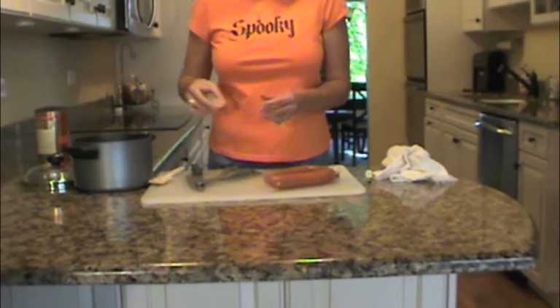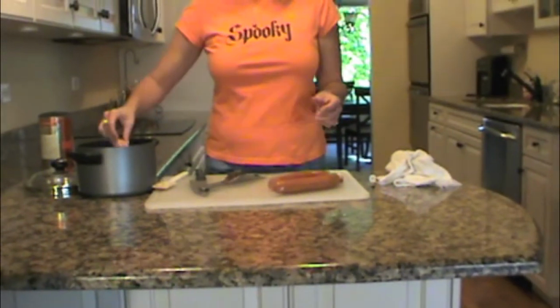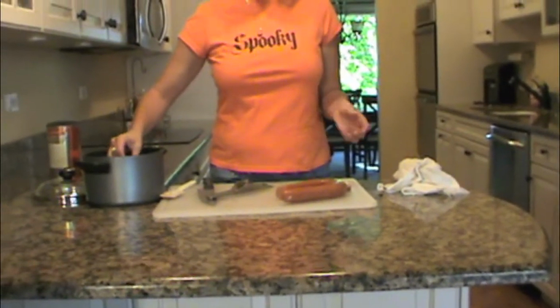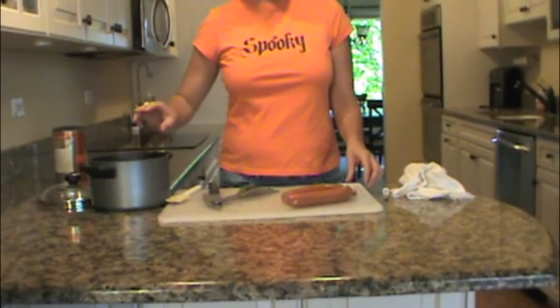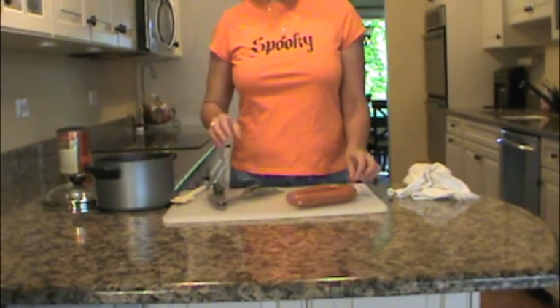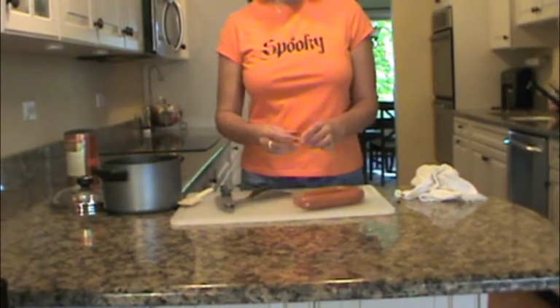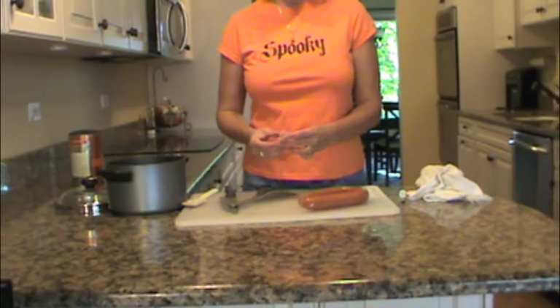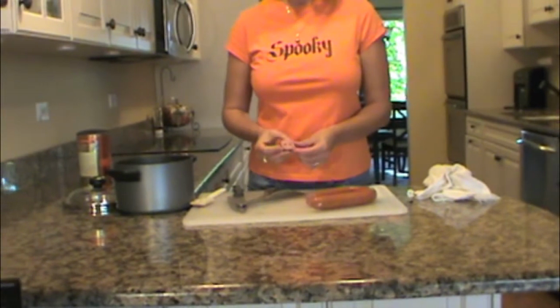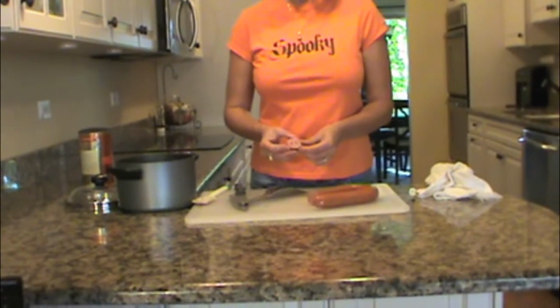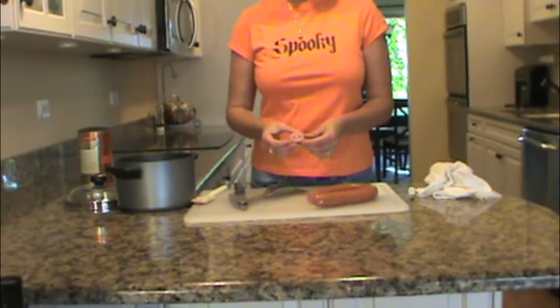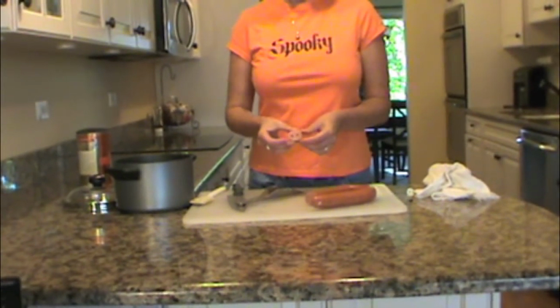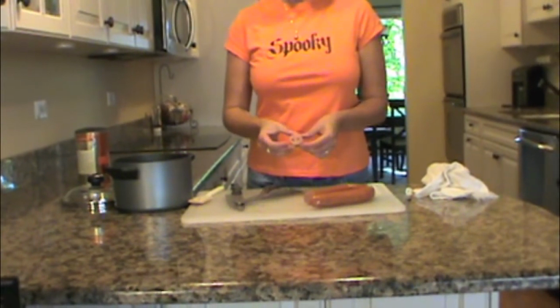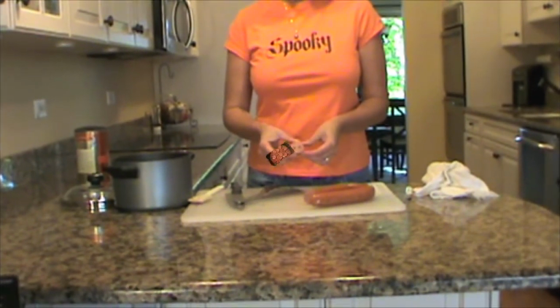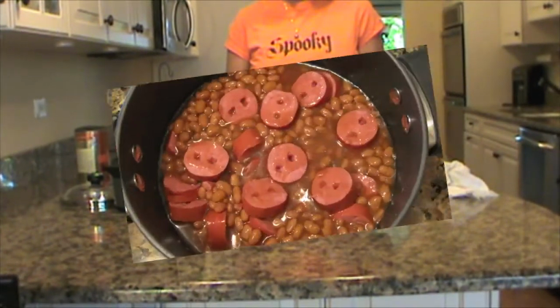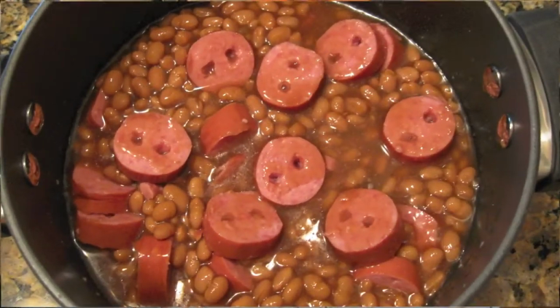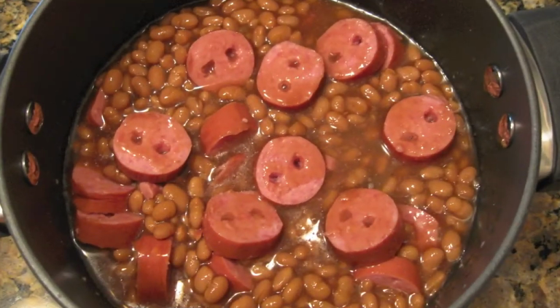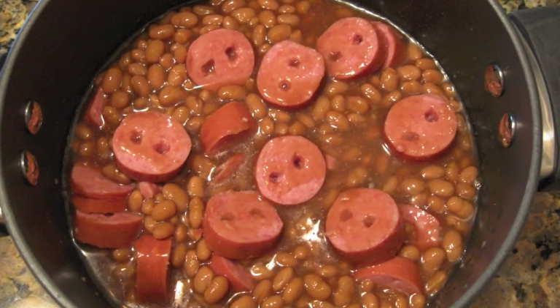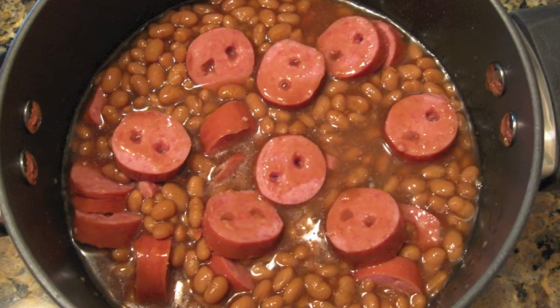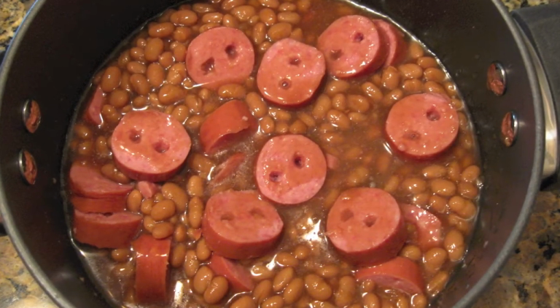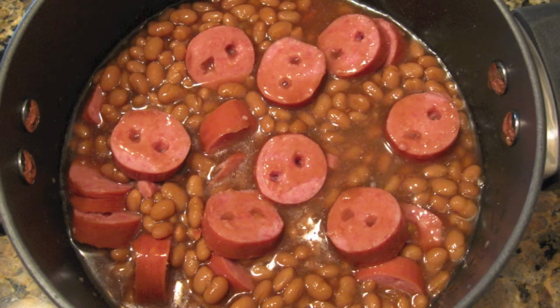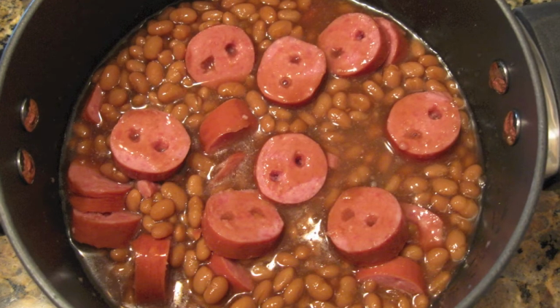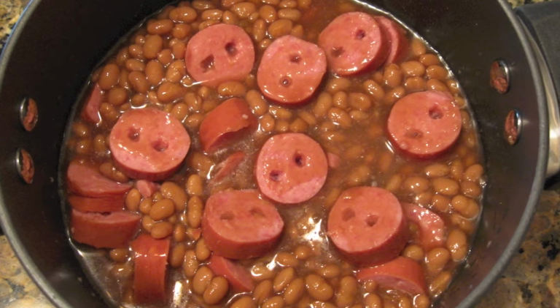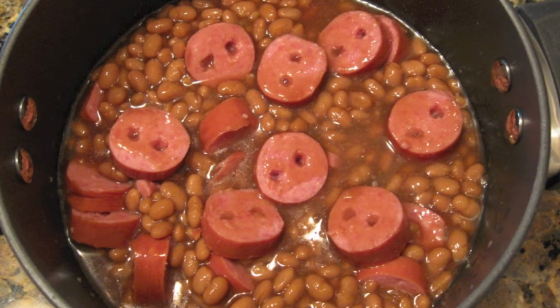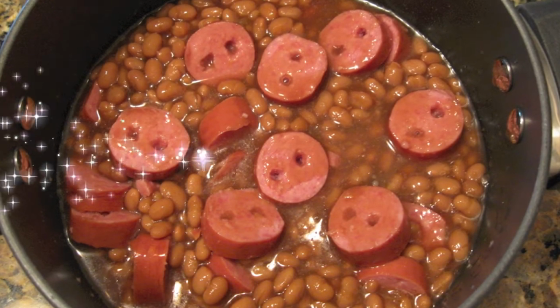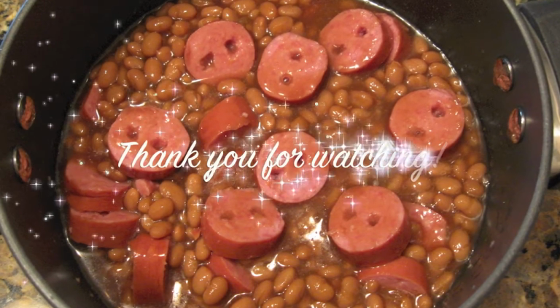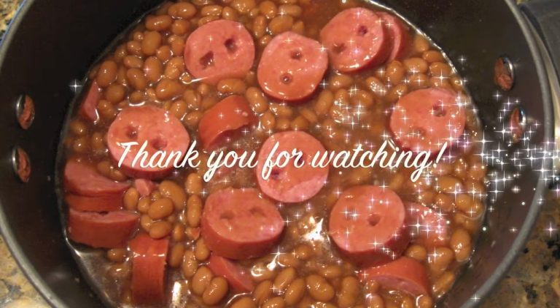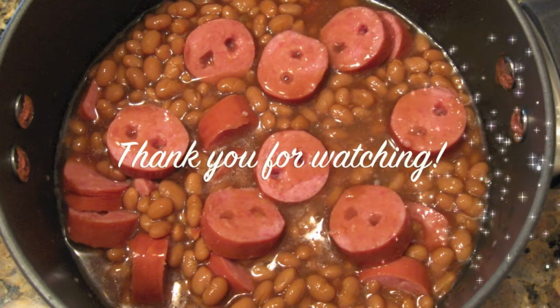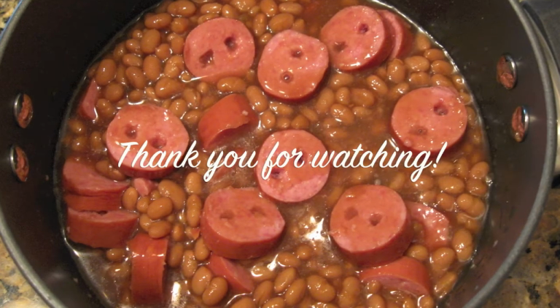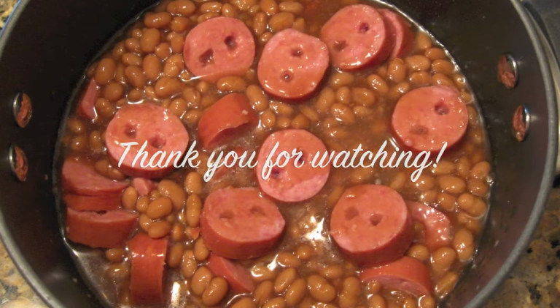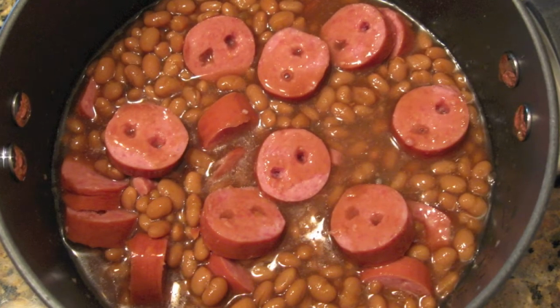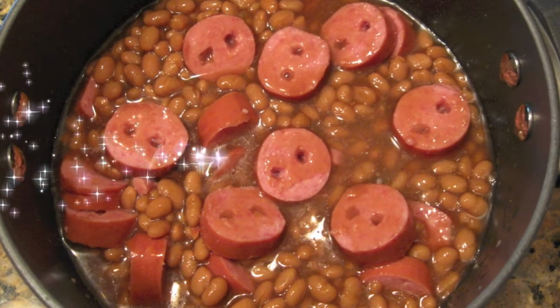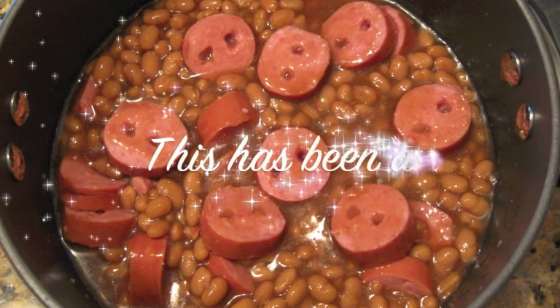Then you just put them in the beans — here's another one I had done already — and you'll be putting them in the beans. Put them in the pot, heat it up, and you're done. You've got this fun dish for Halloween: beans and snouts.